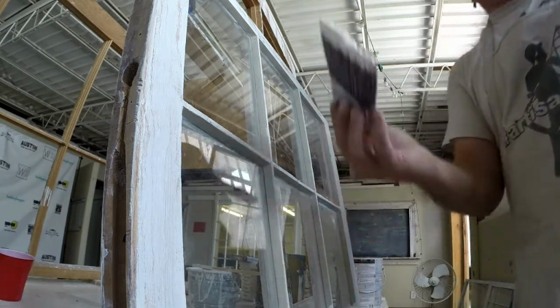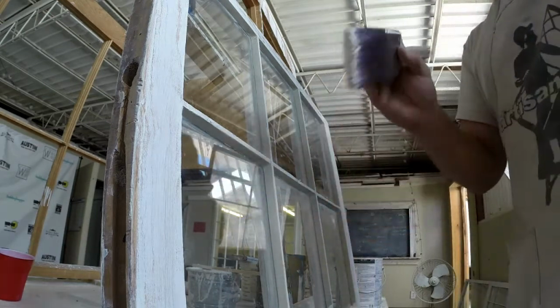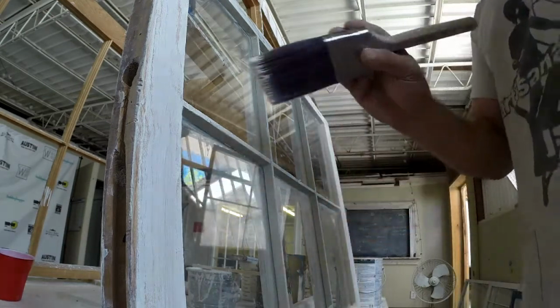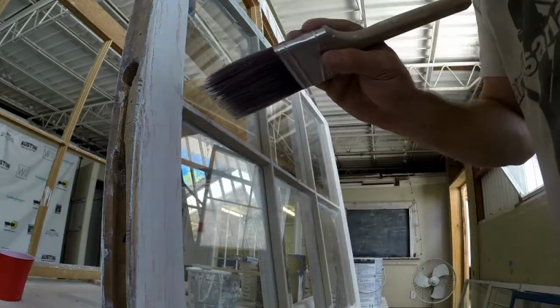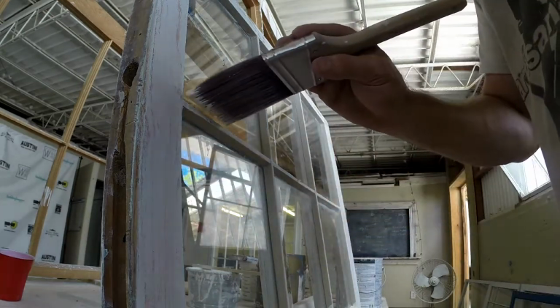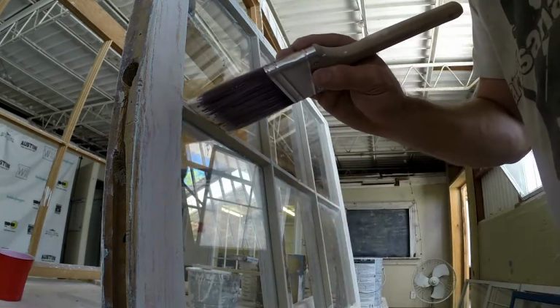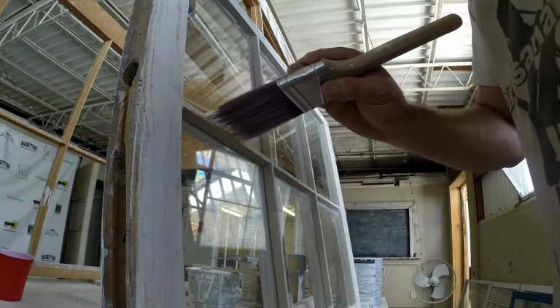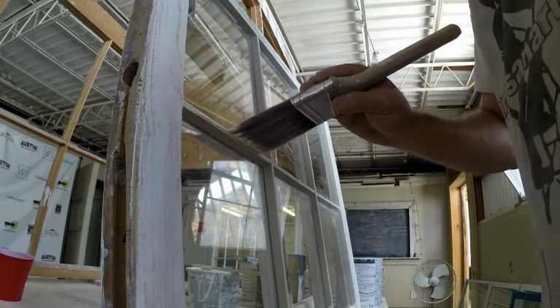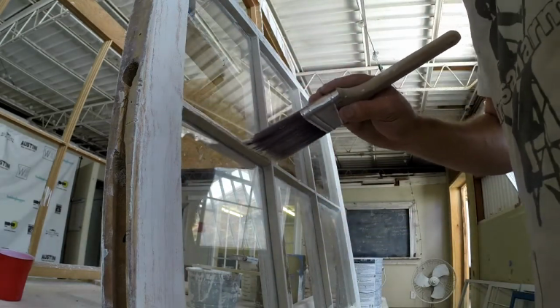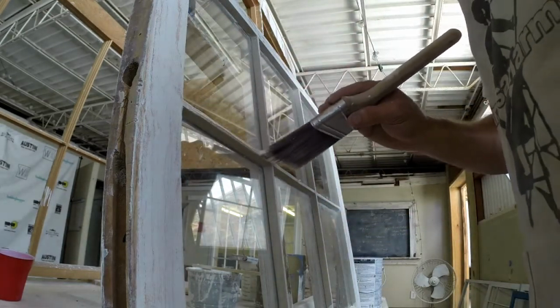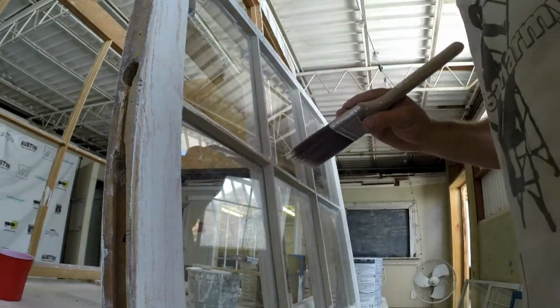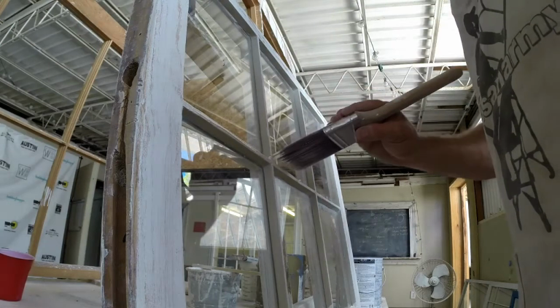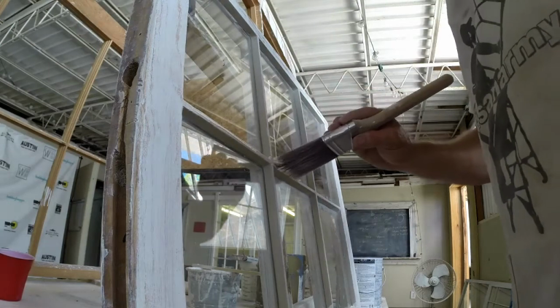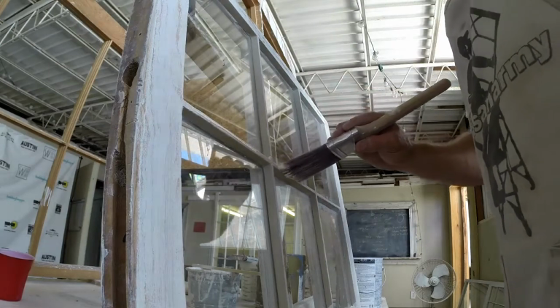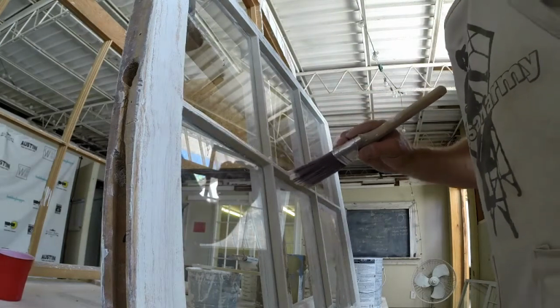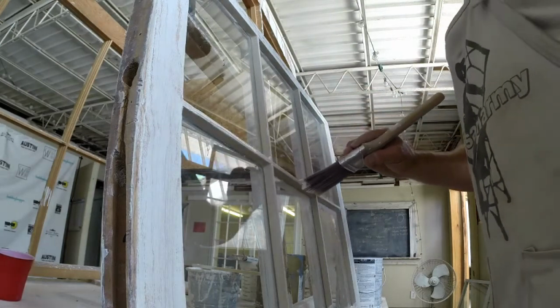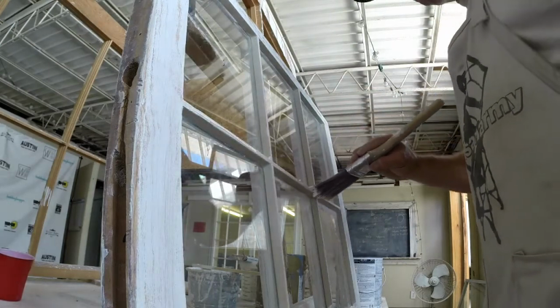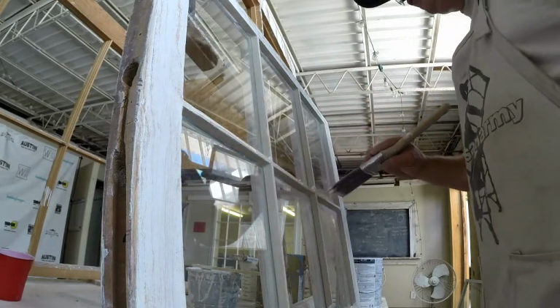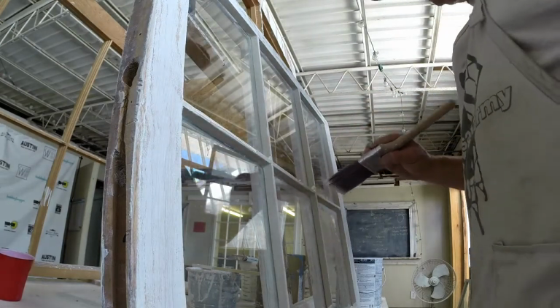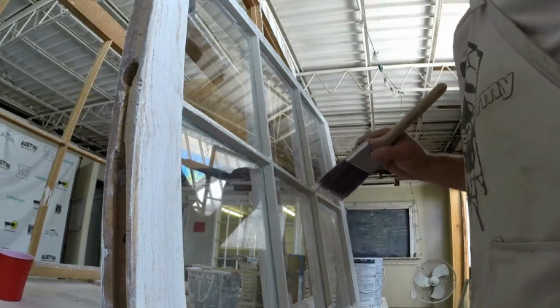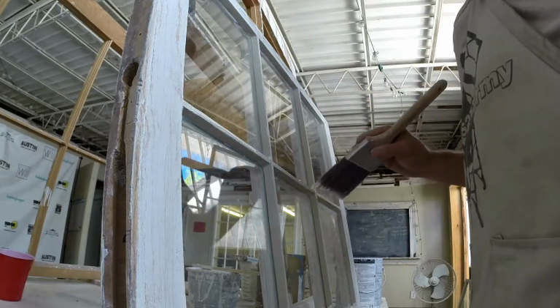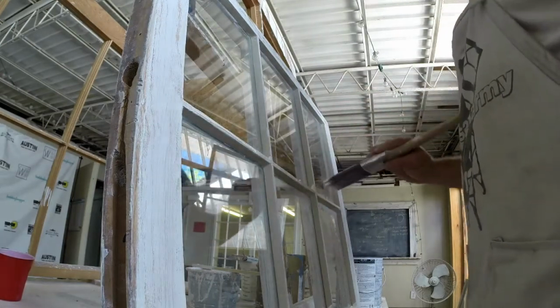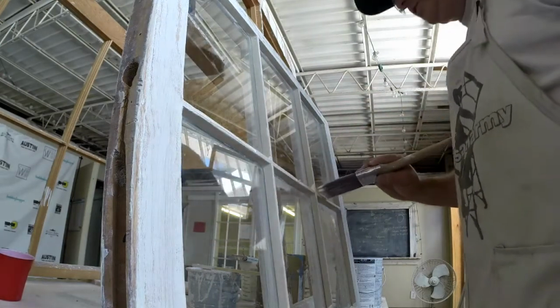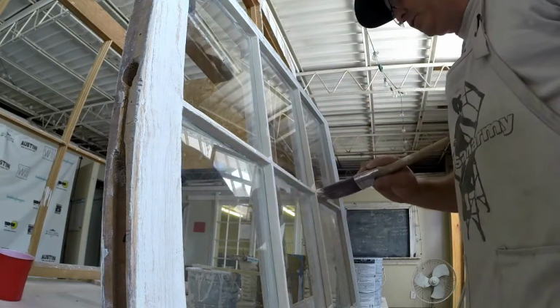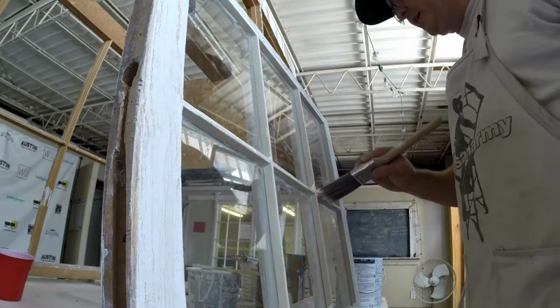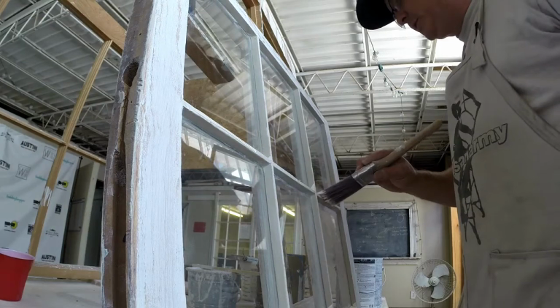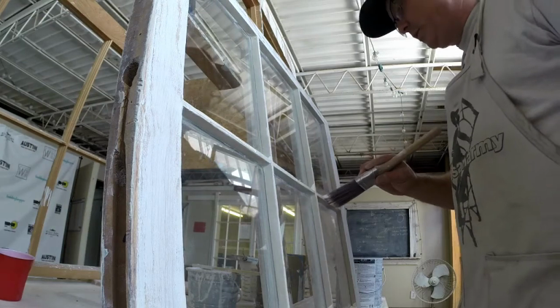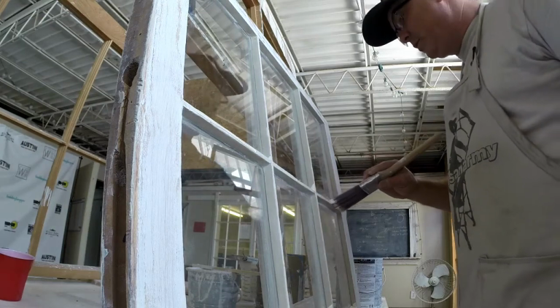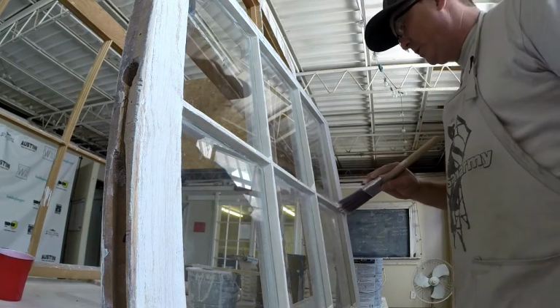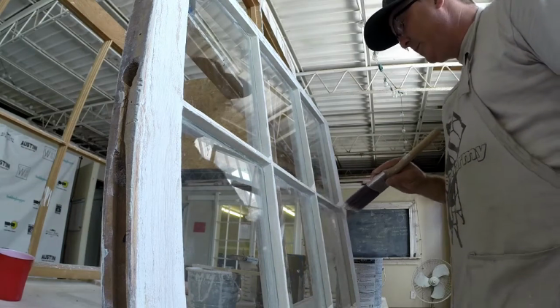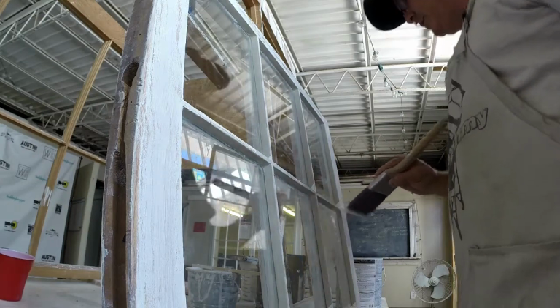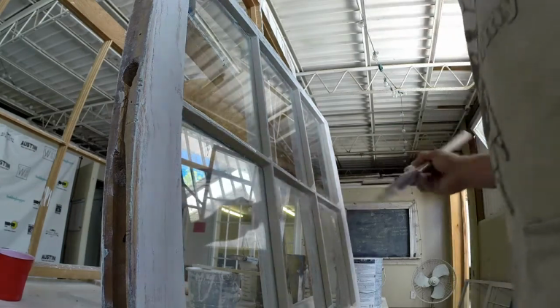Just enough, not a lot. I'm just going to touch it. Once you get the feel for it, you can actually get closer to the glass to begin with.